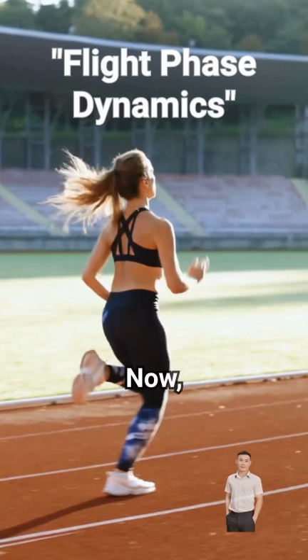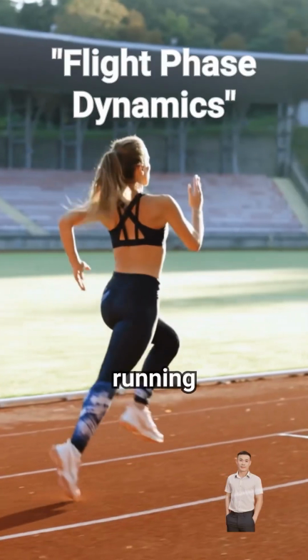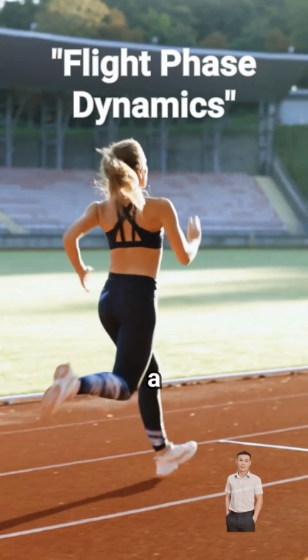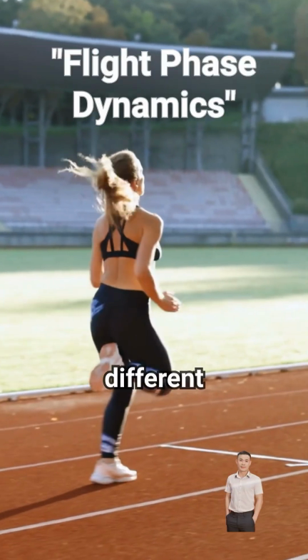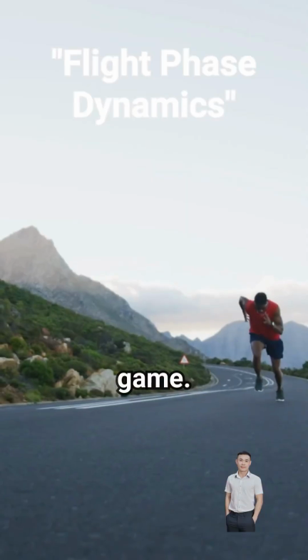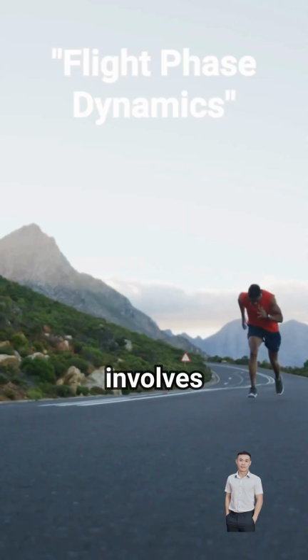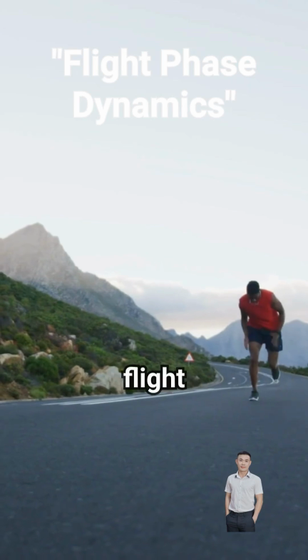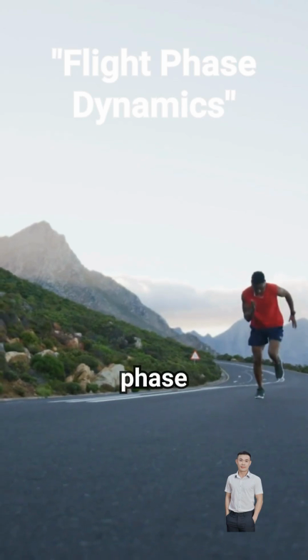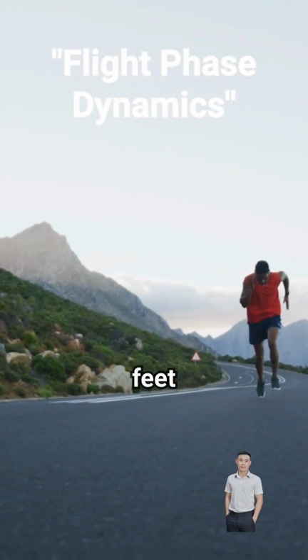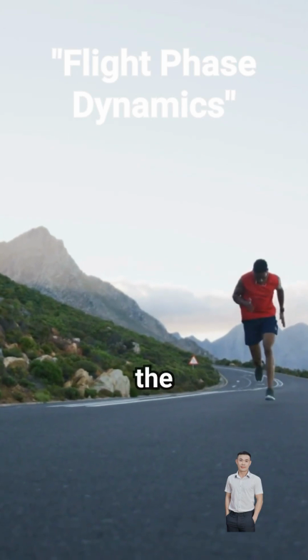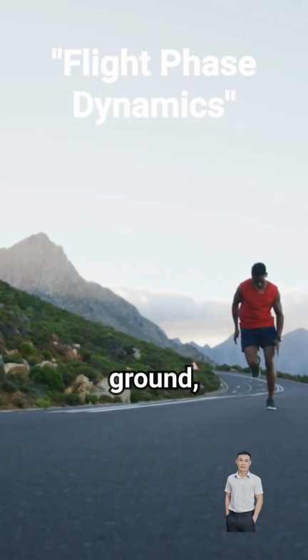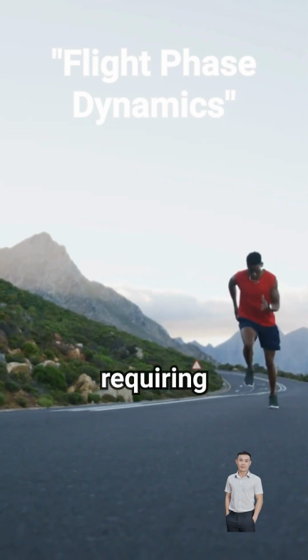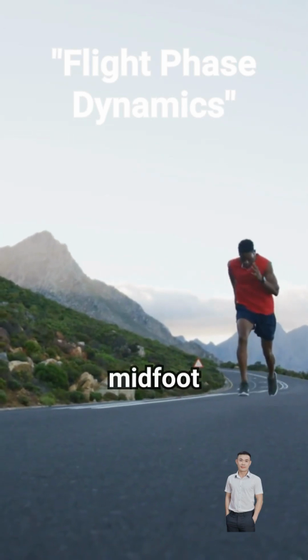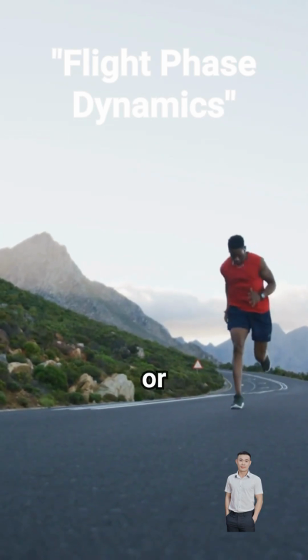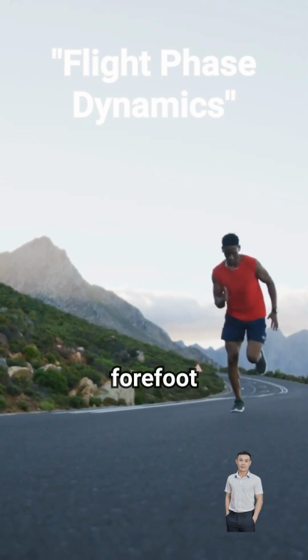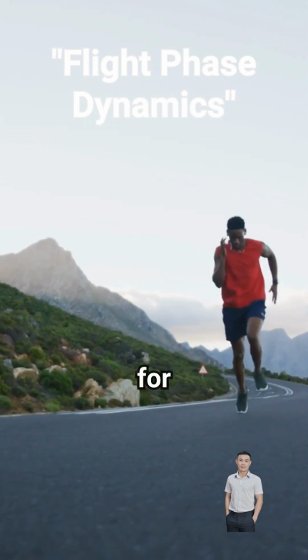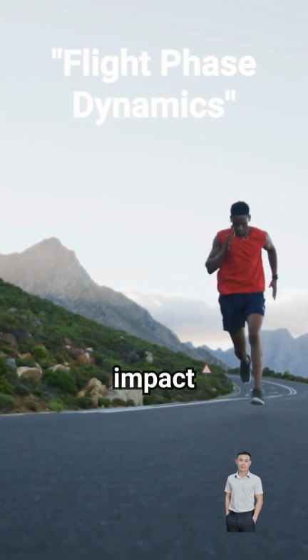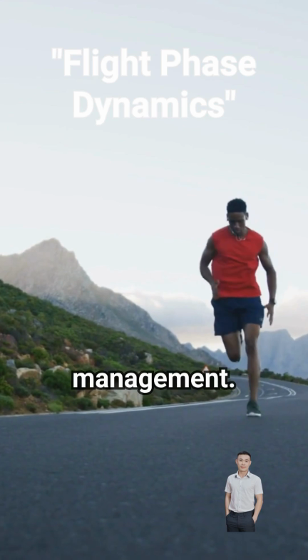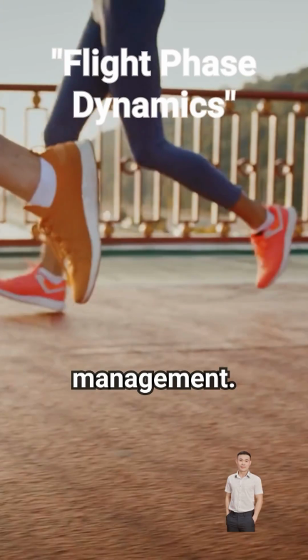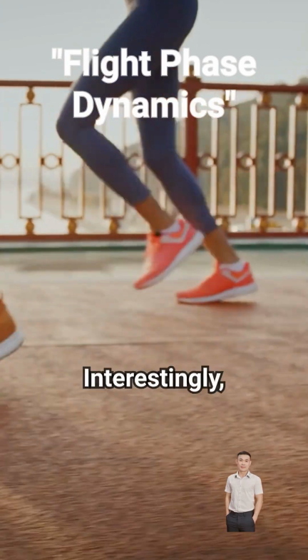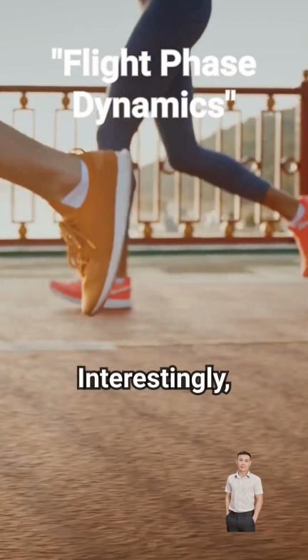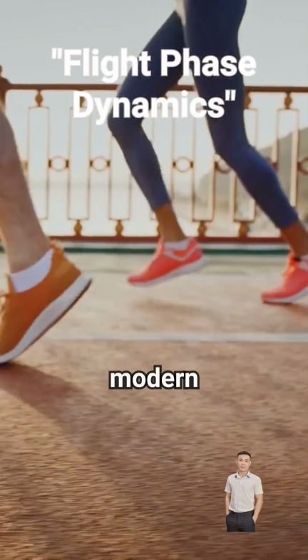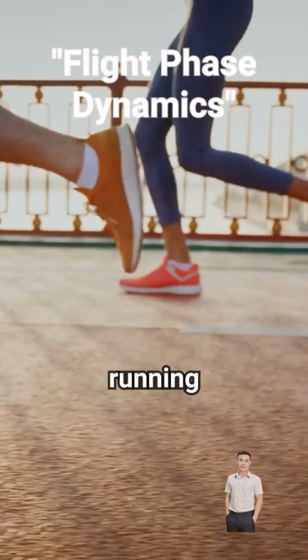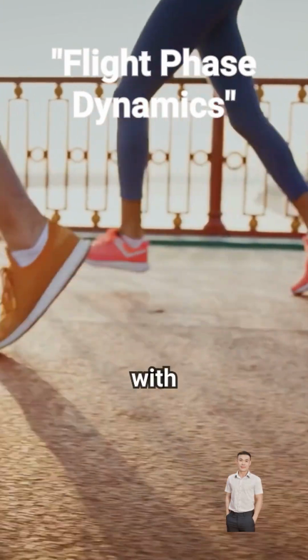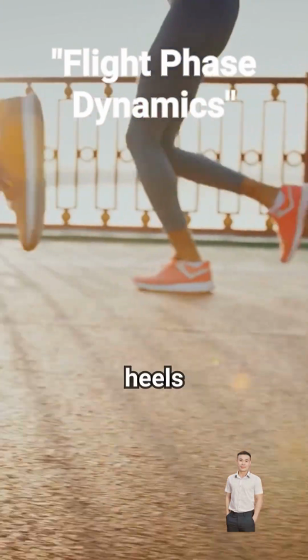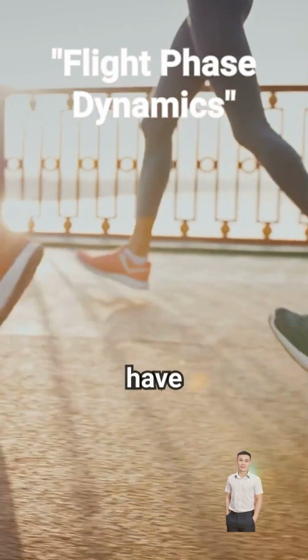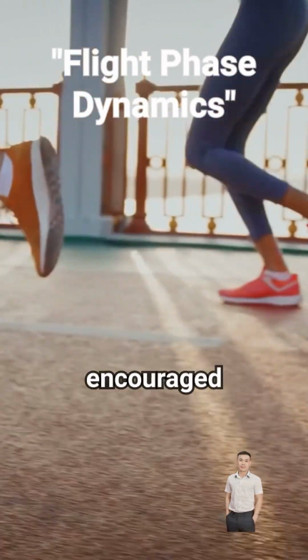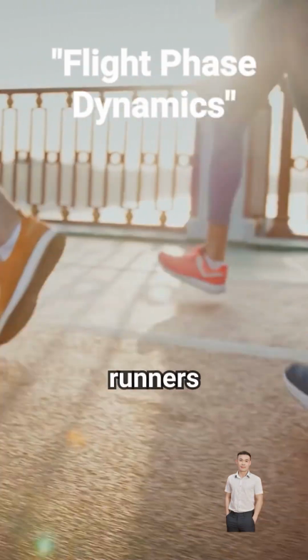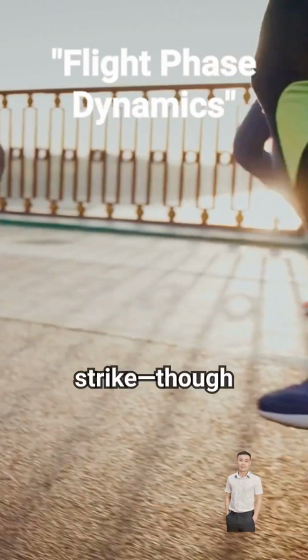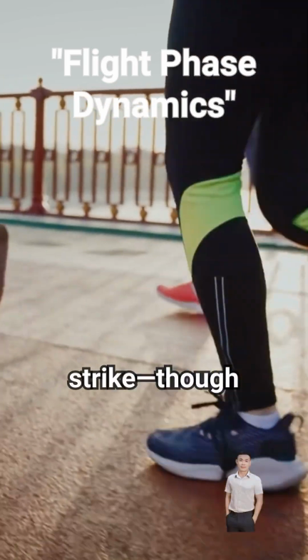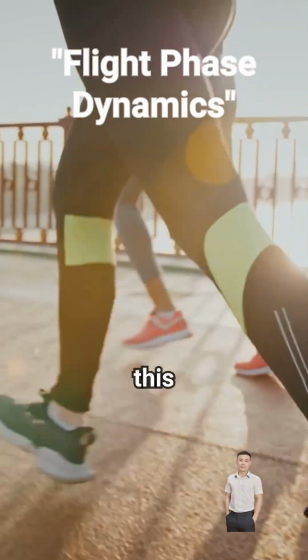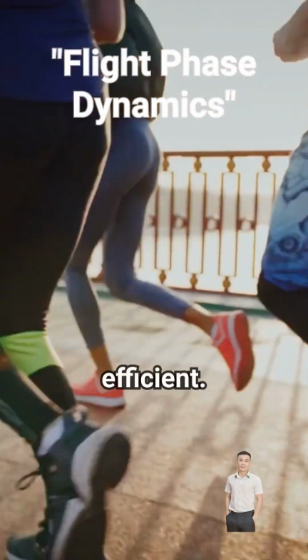Now, running is a whole different game. It involves a flight phase where both feet leave the ground, requiring midfoot or forefoot striking for better impact management. Interestingly, modern running shoes with raised heels have encouraged some runners to heel strike, though this is less efficient.